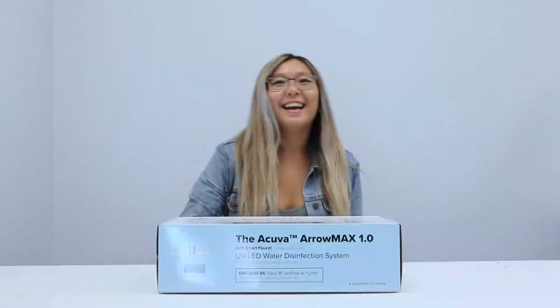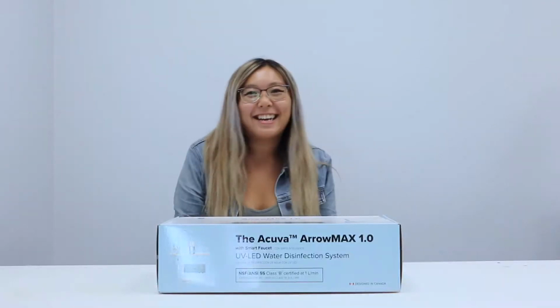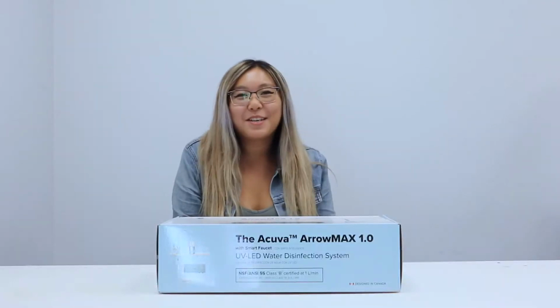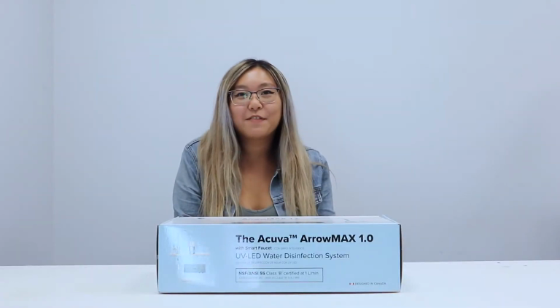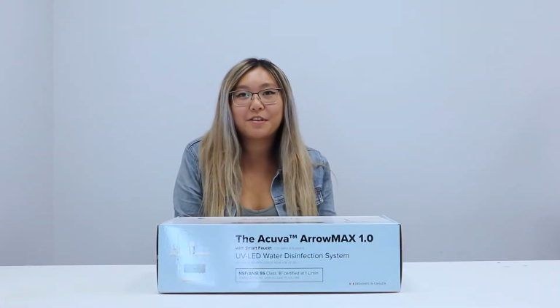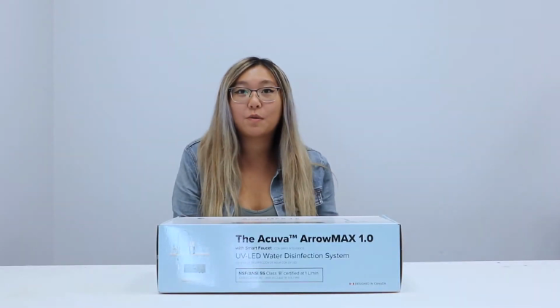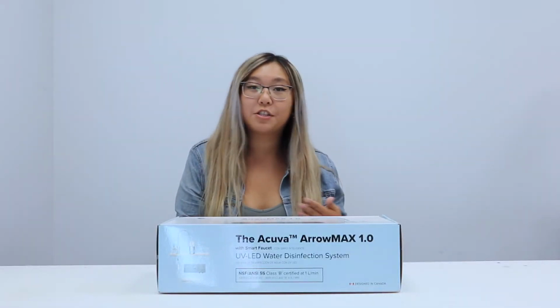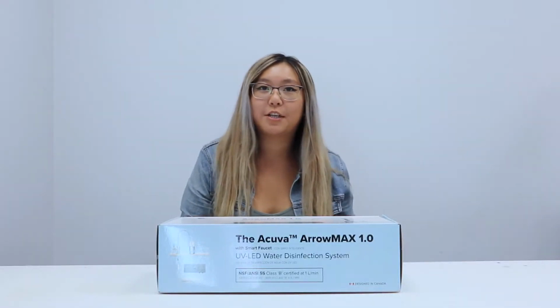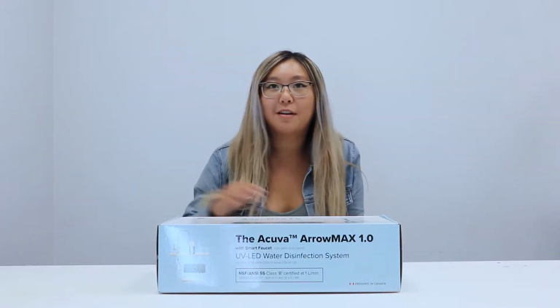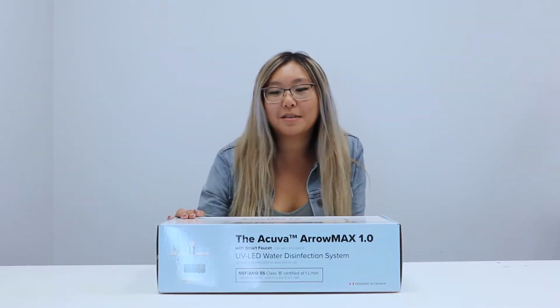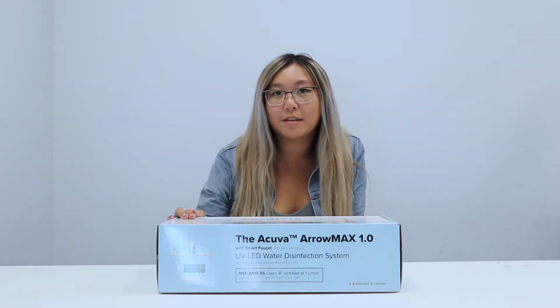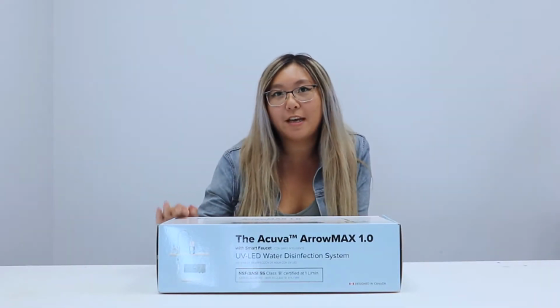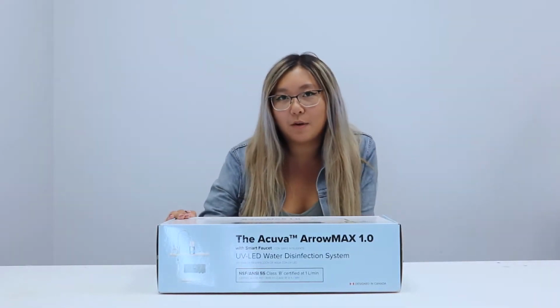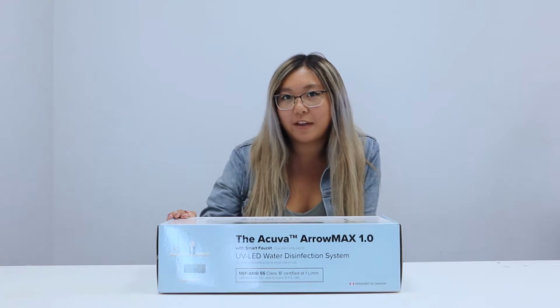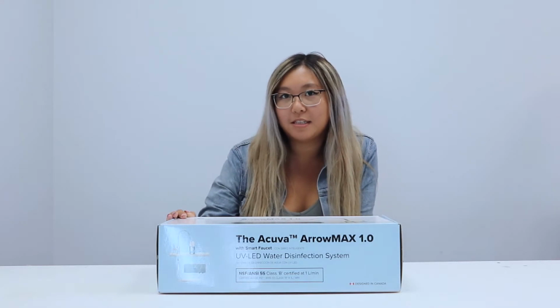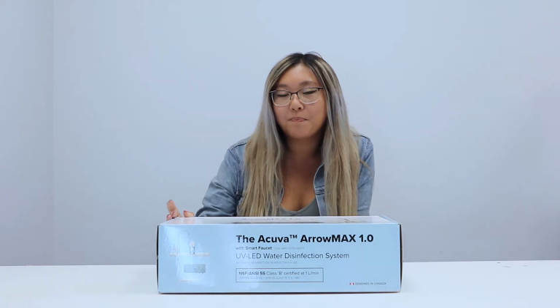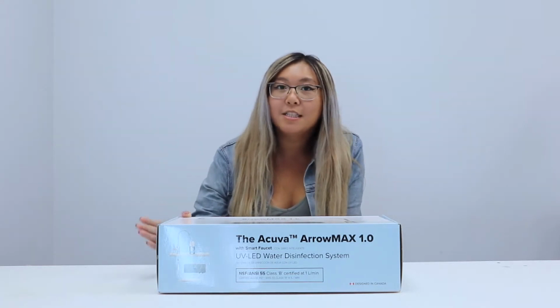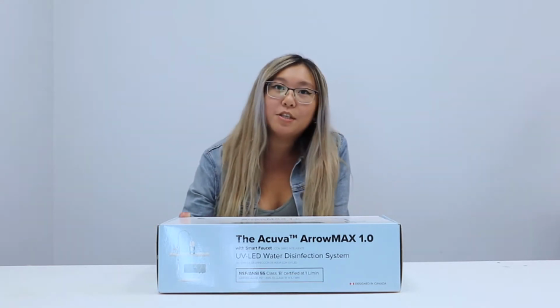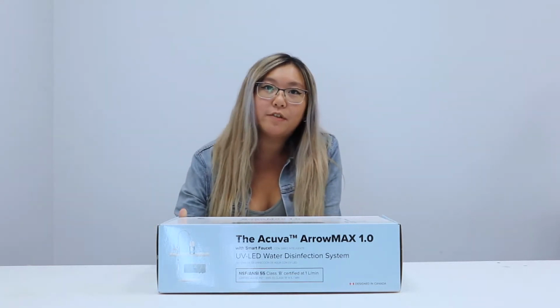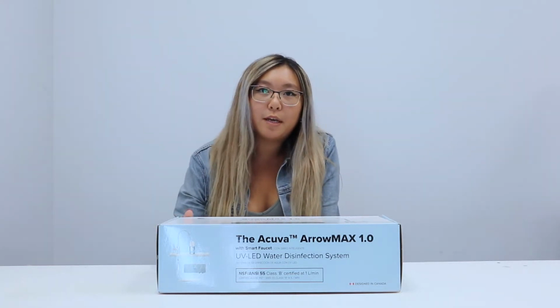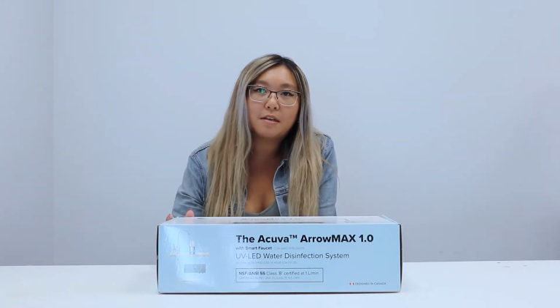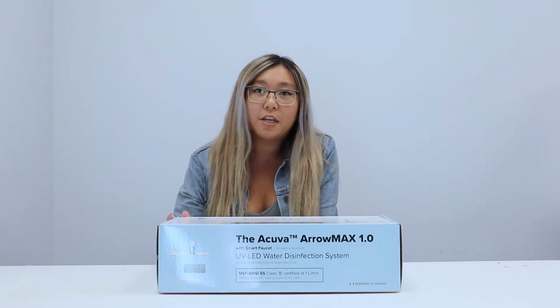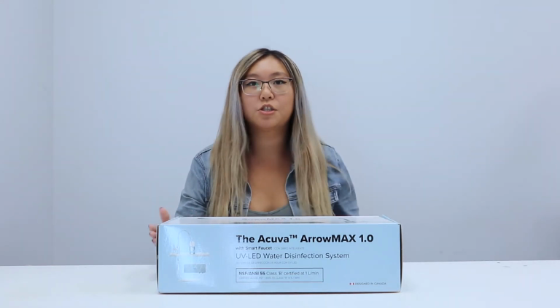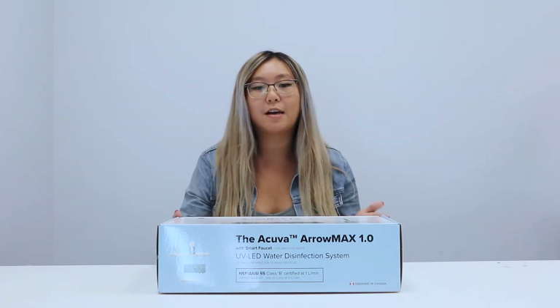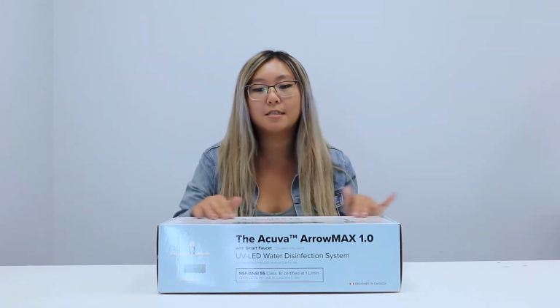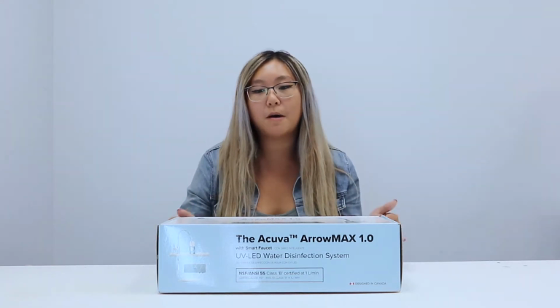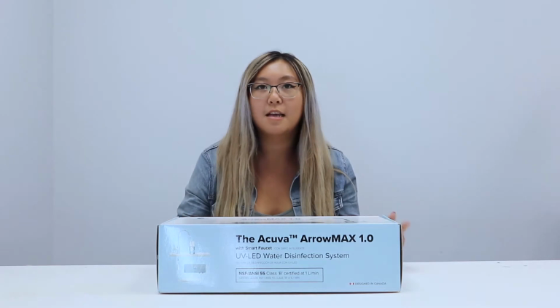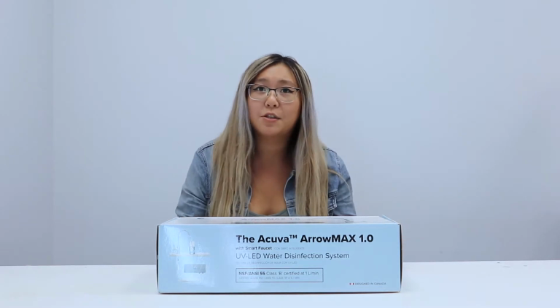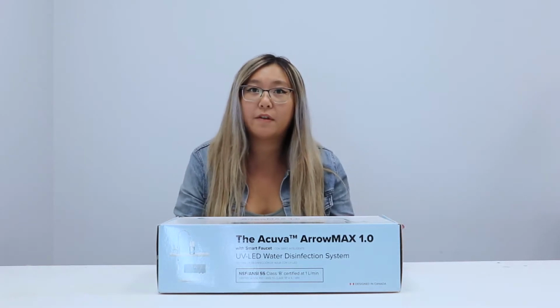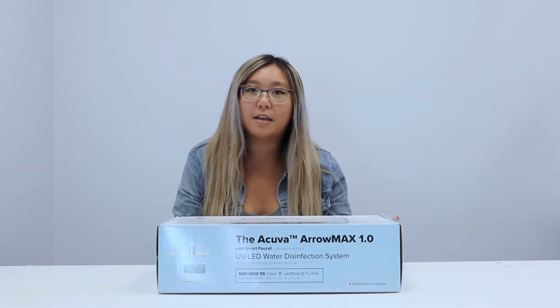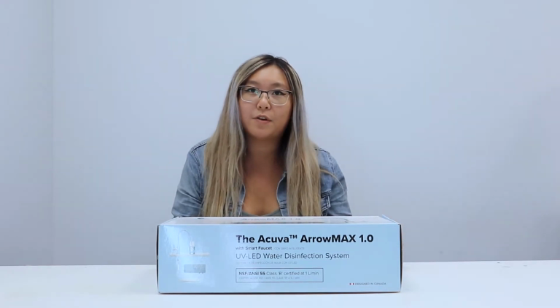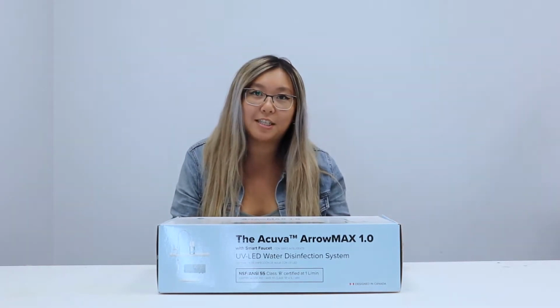Hi guys, thank you so much for your purchase or your interest in our Aromax 1 UV LED water purification system. Today I'm just going to do a really quick unboxing video to show you guys what's inside the box so you have everything ready for your installation.